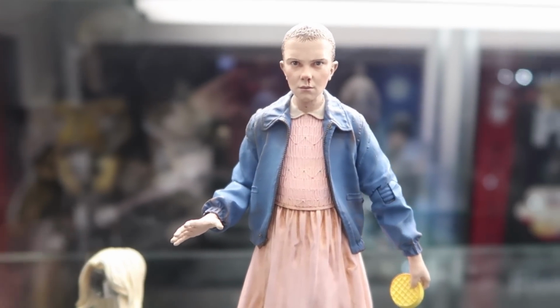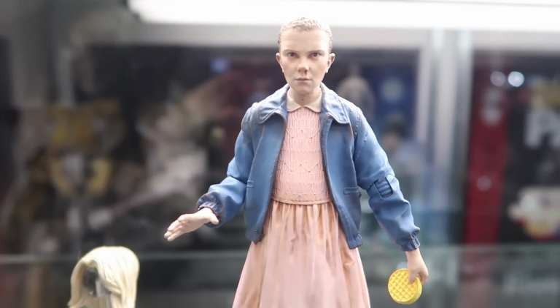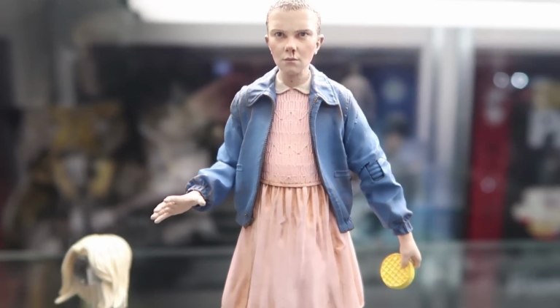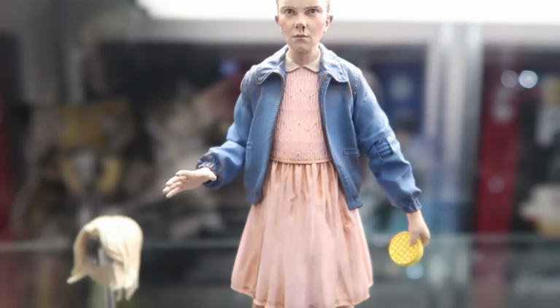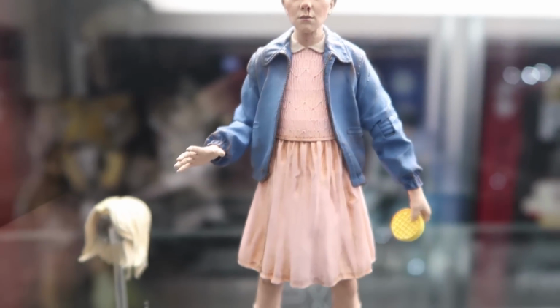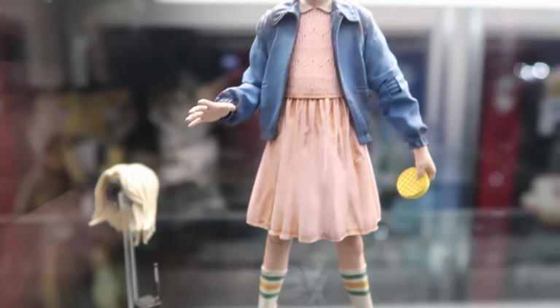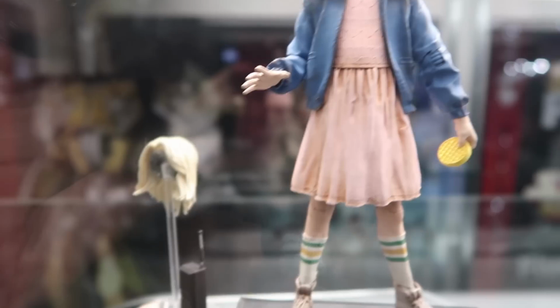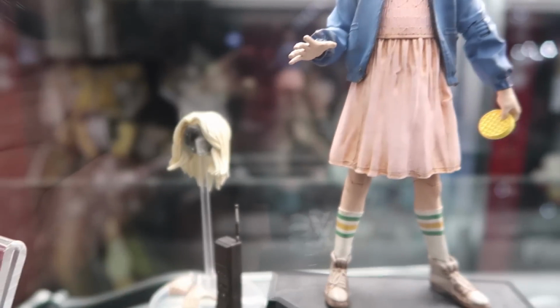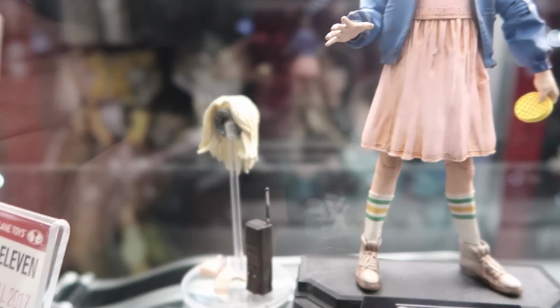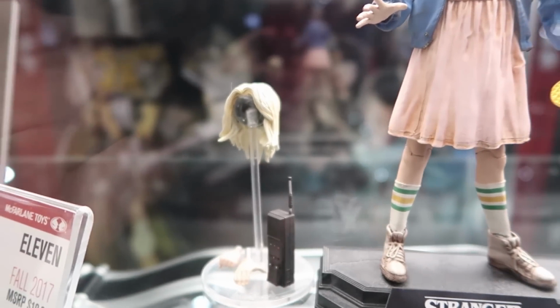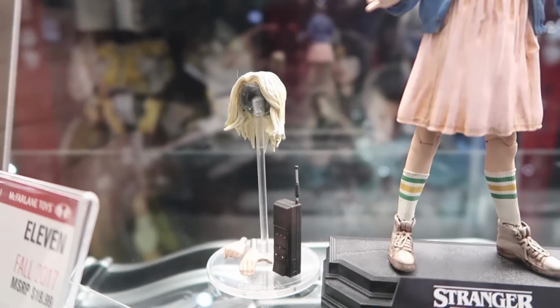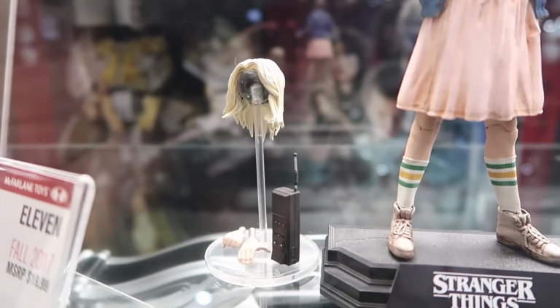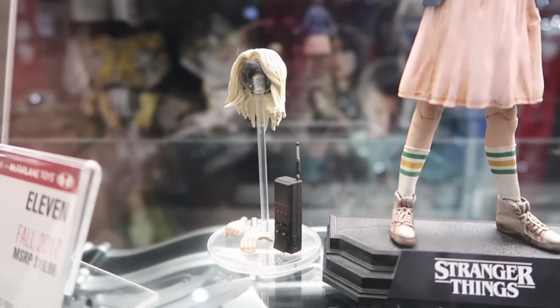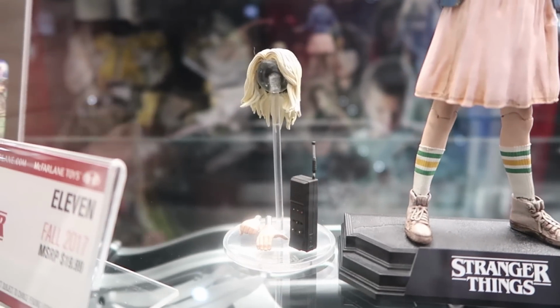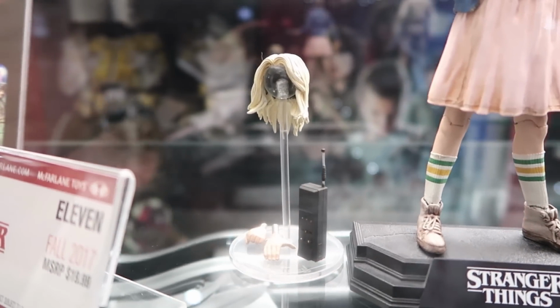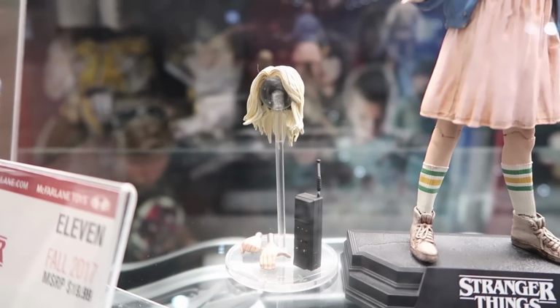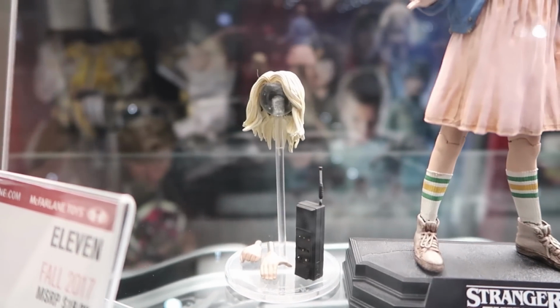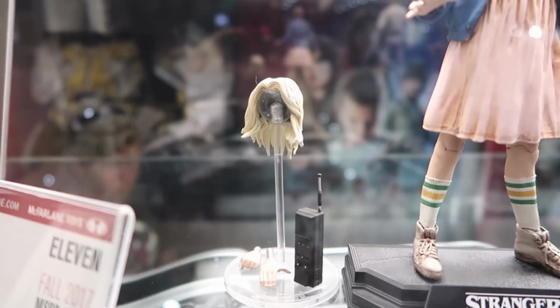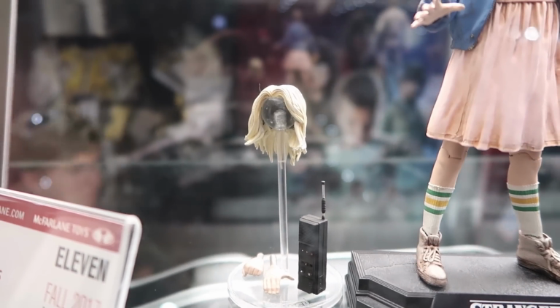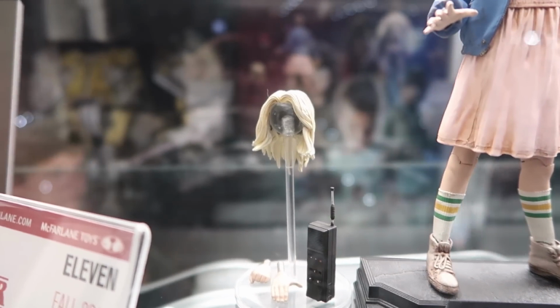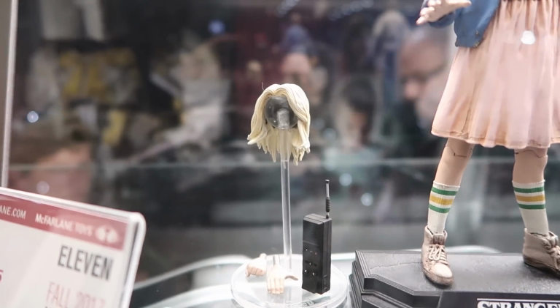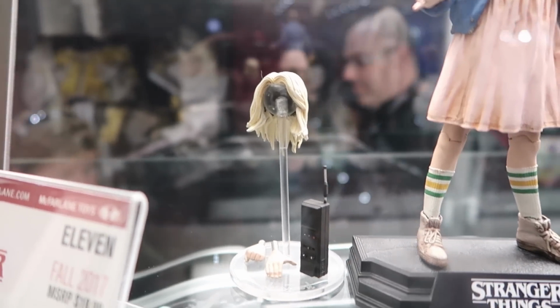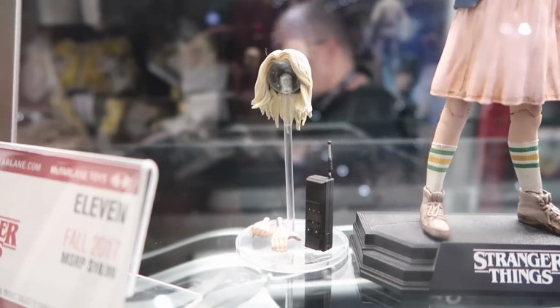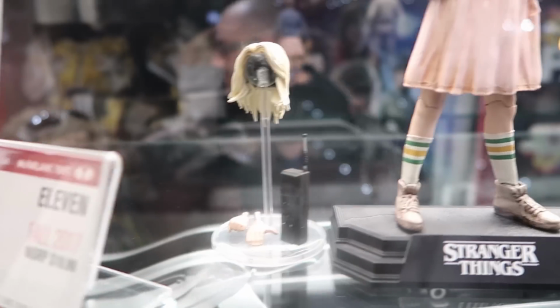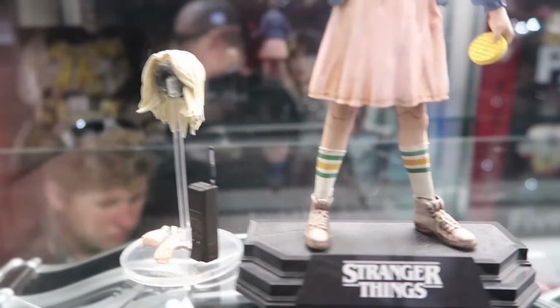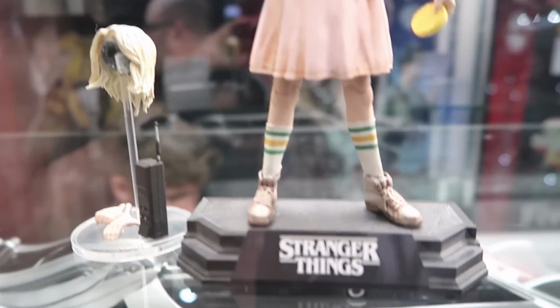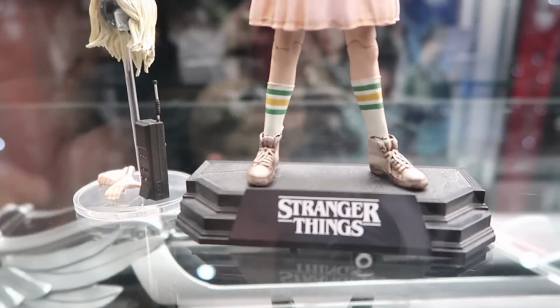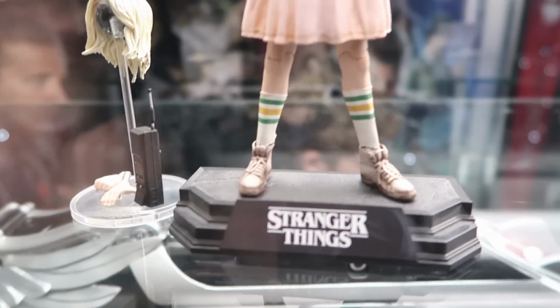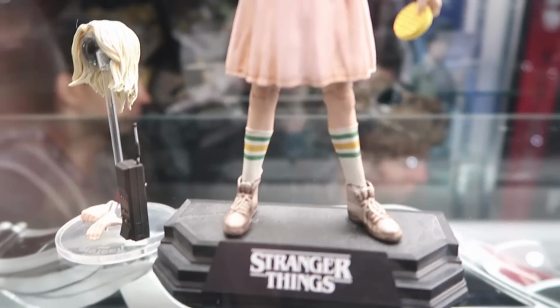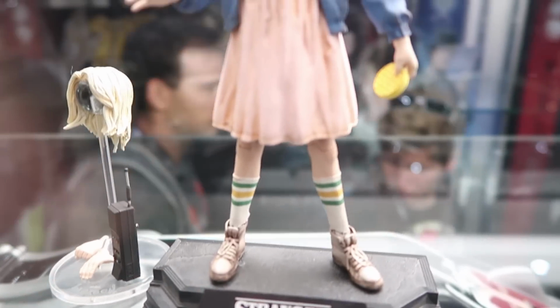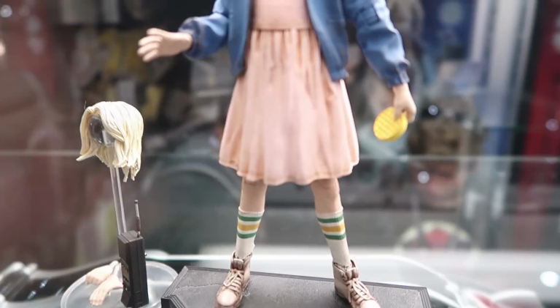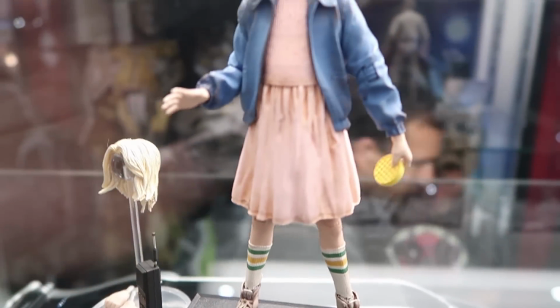You can see the blood kind of coming out of her nose. She's holding on to the Eggo Waffle. You can see some of the accessories here — she's got the walkie-talkie and the wig and some interchangeable hands. I like the display base. That's kind of sweet.